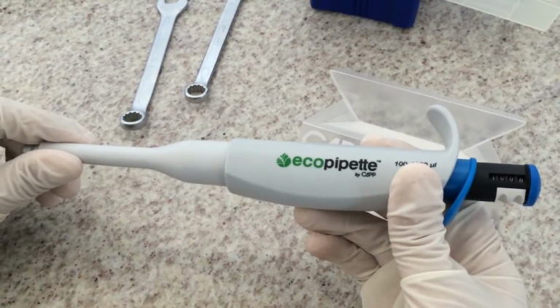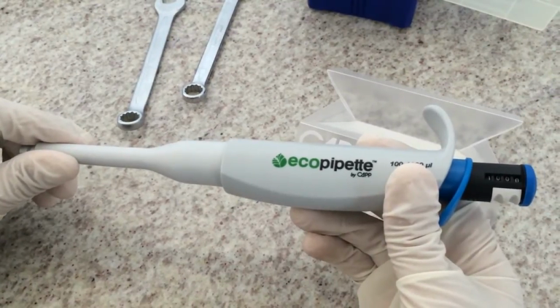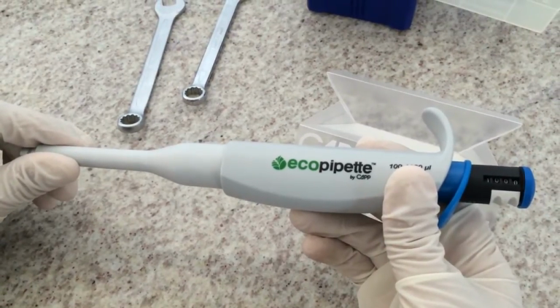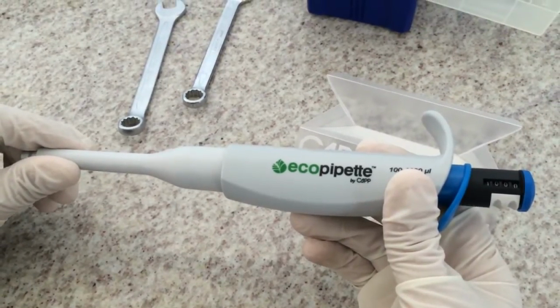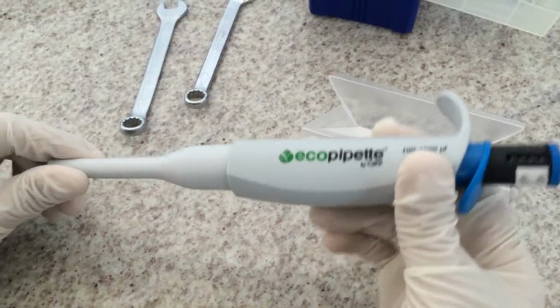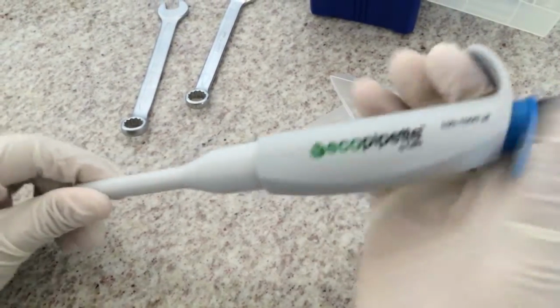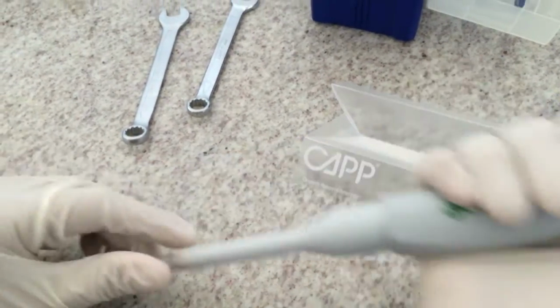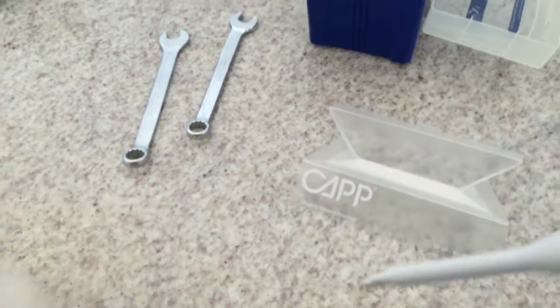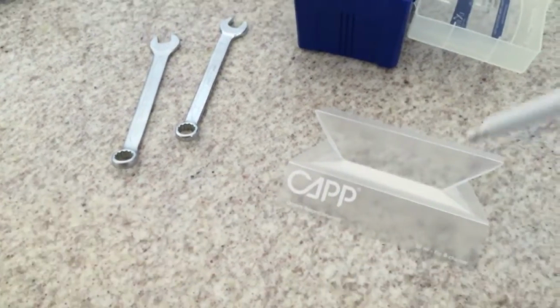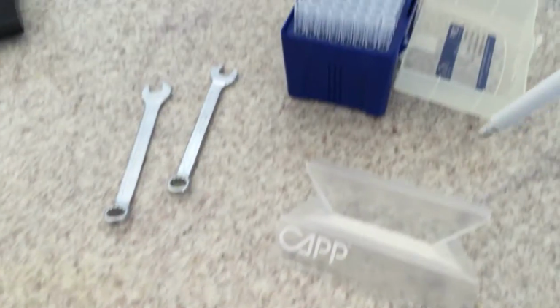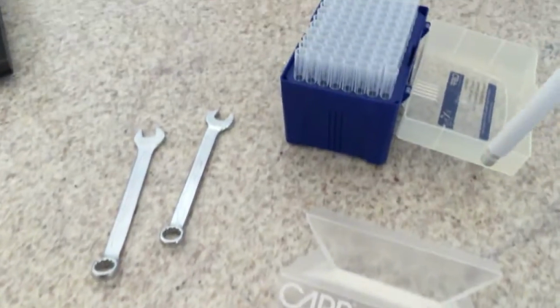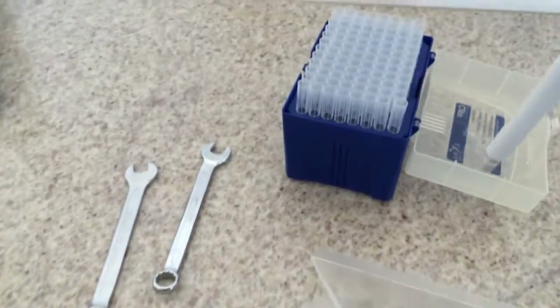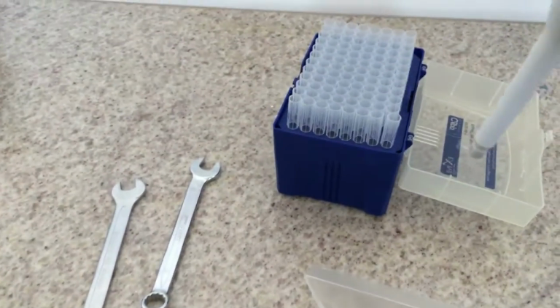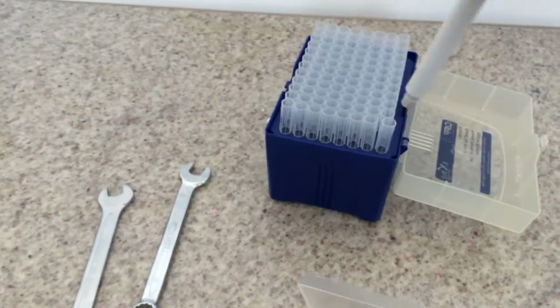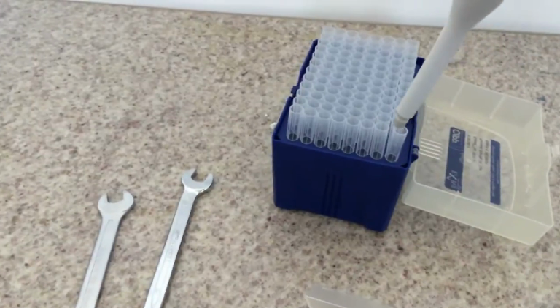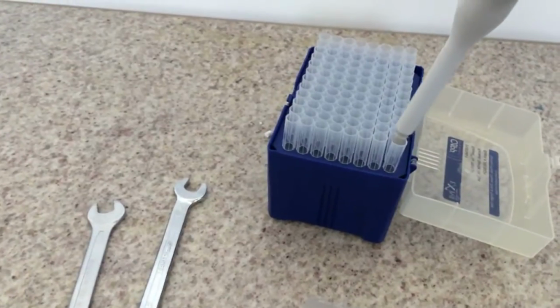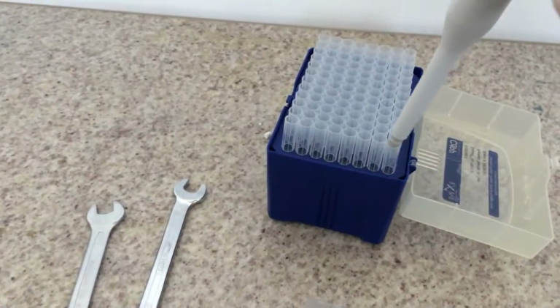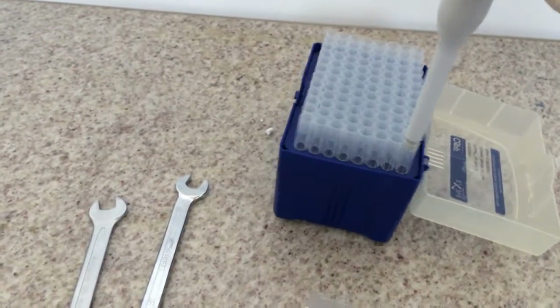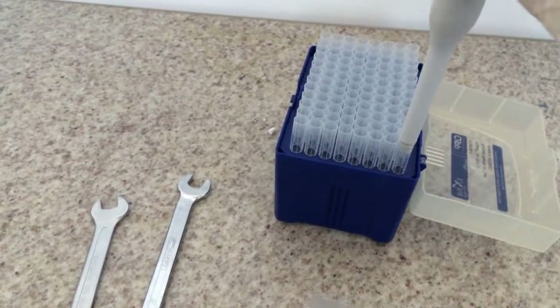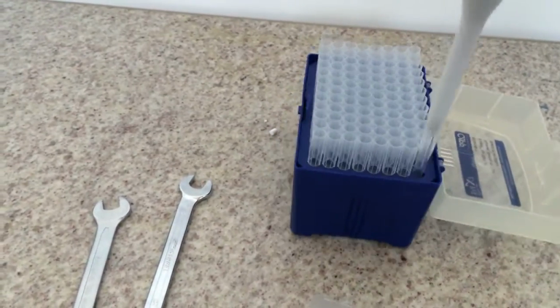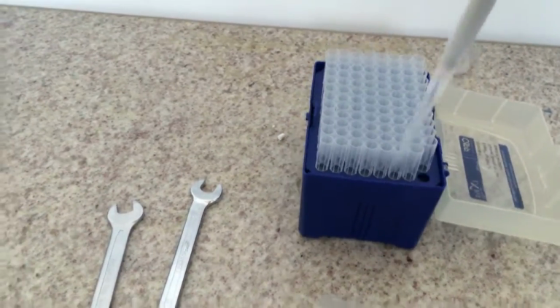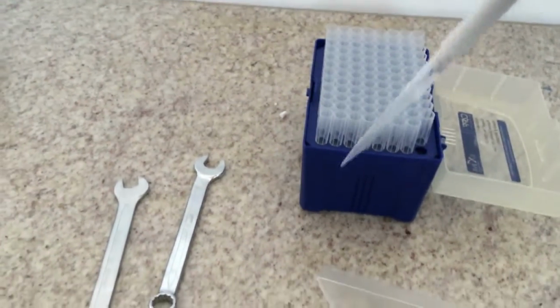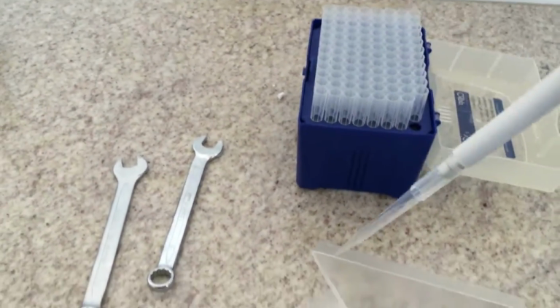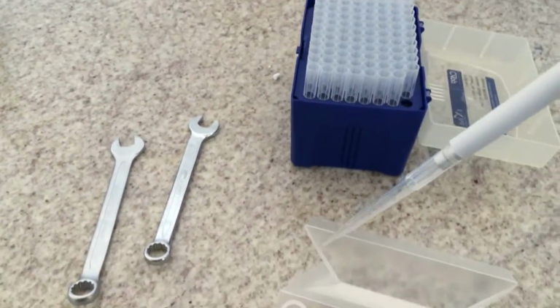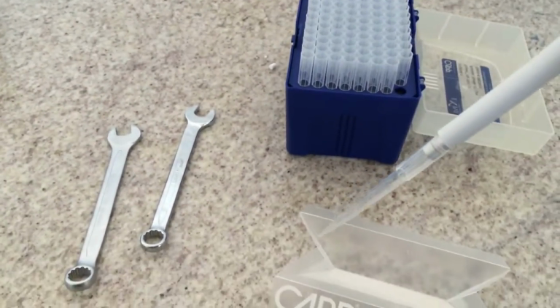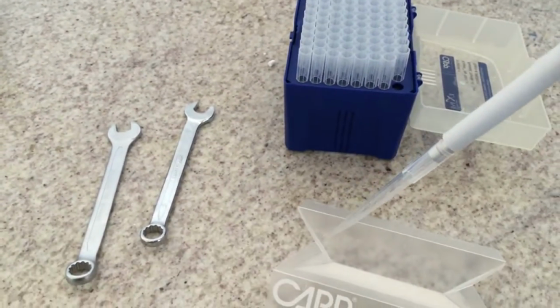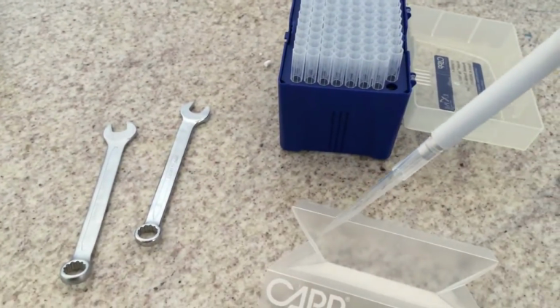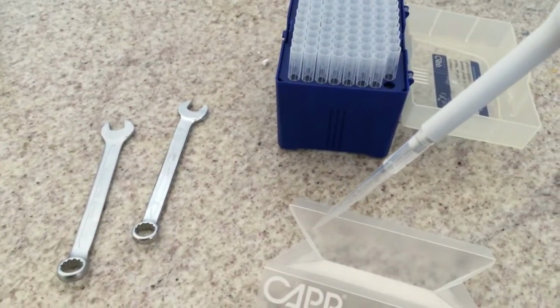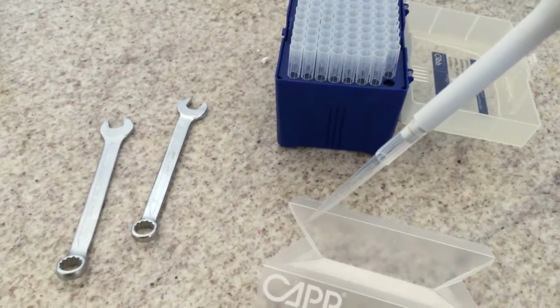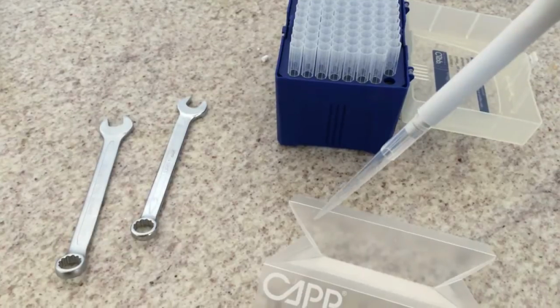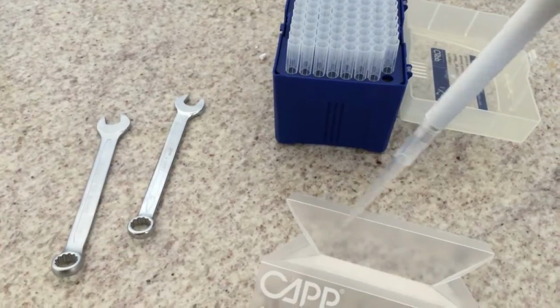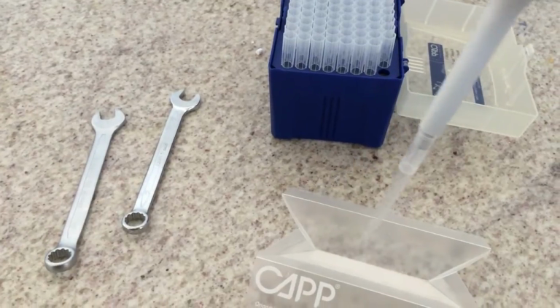In addition to that, in order to minimize the evaporation factor, it is recommended that you pre-wet the tip 4 times.